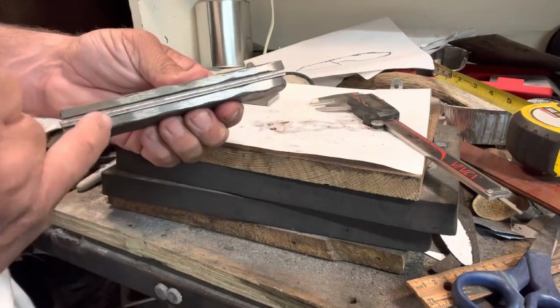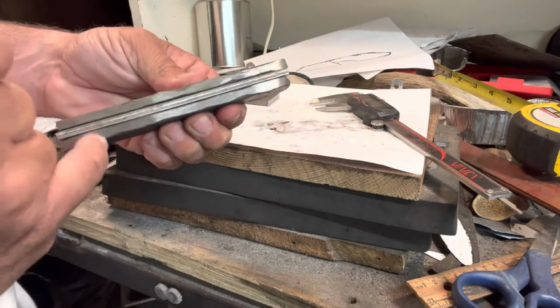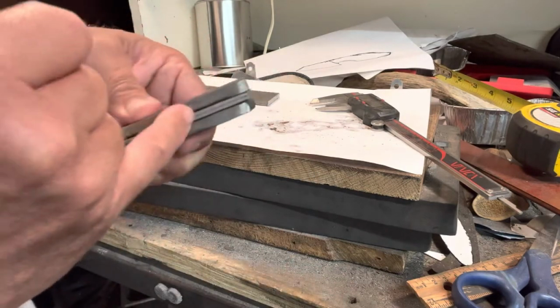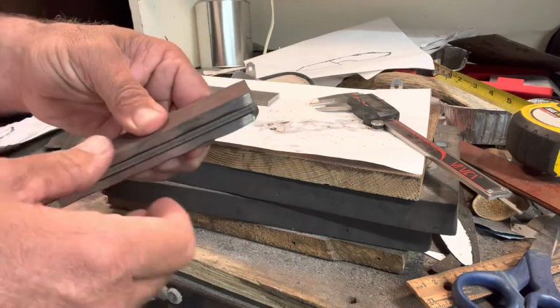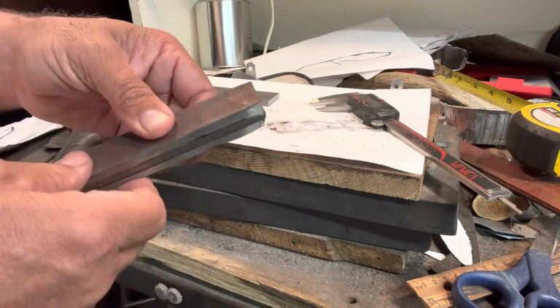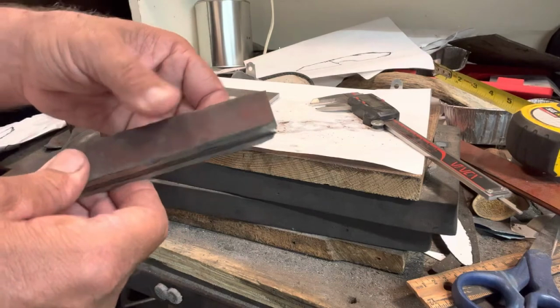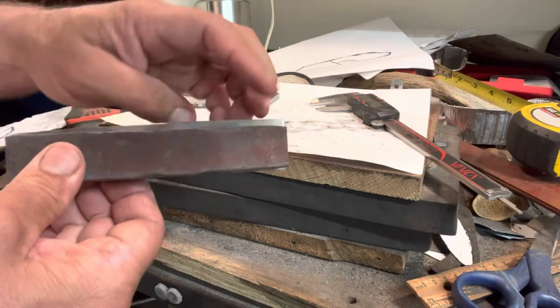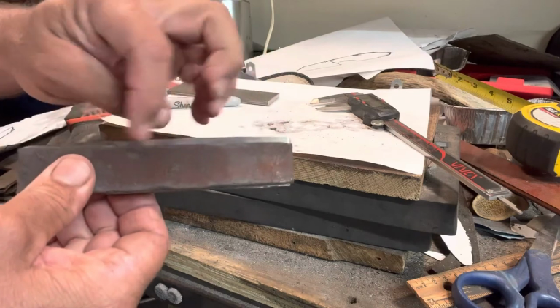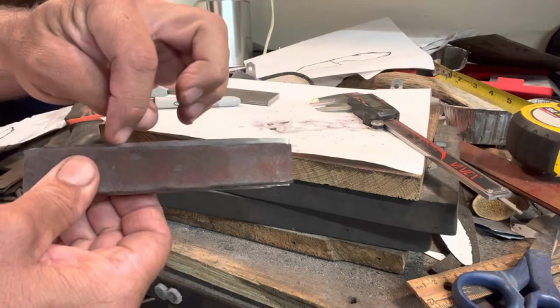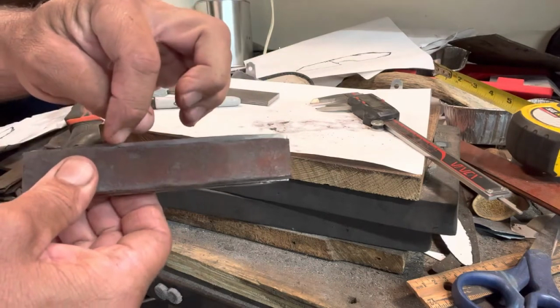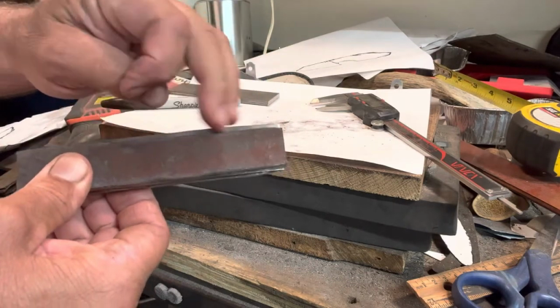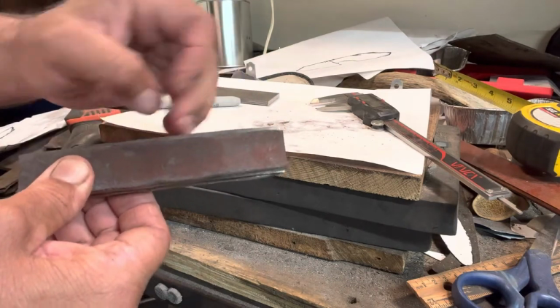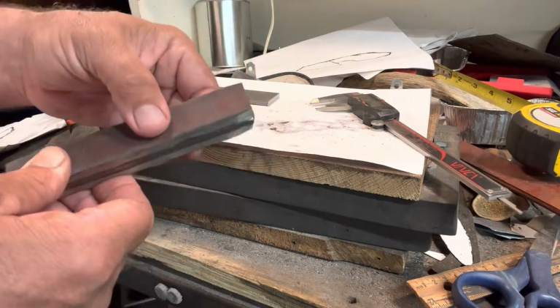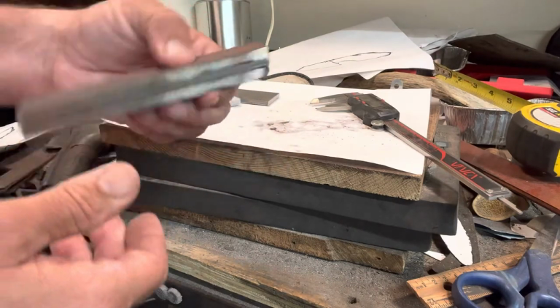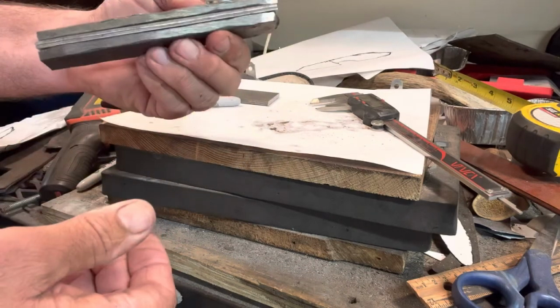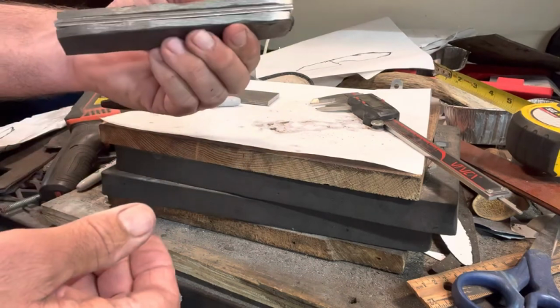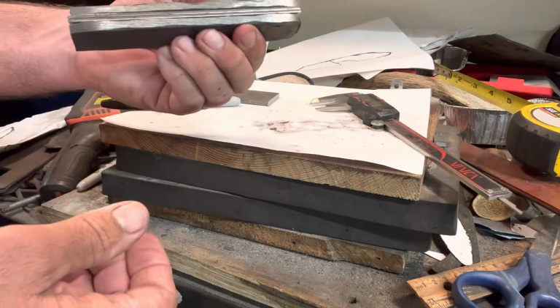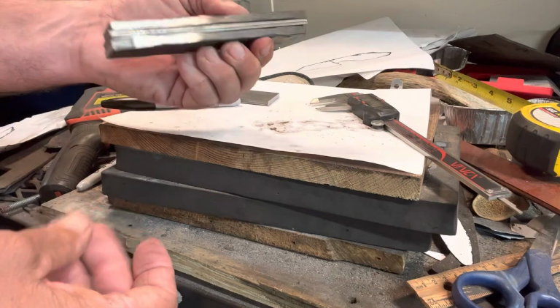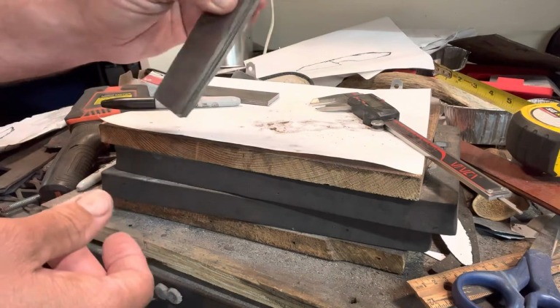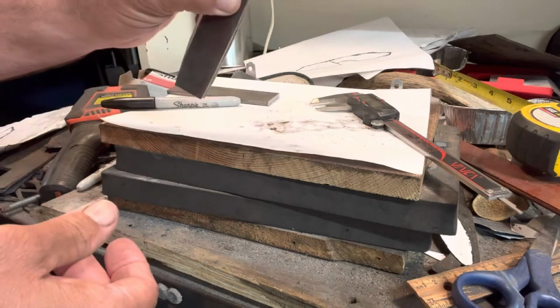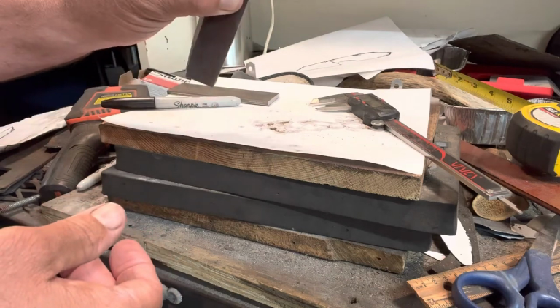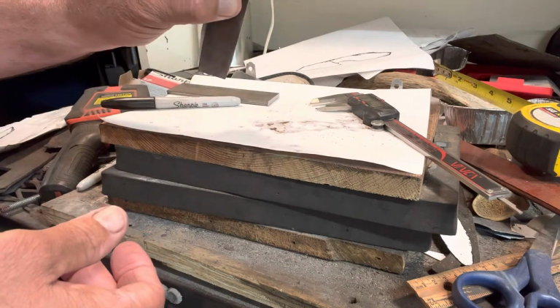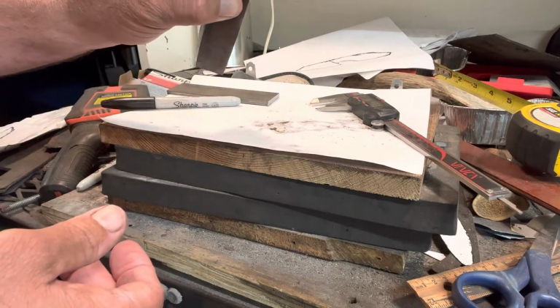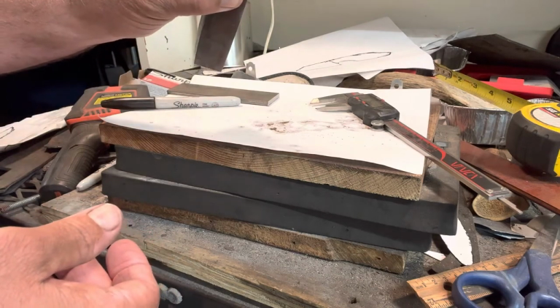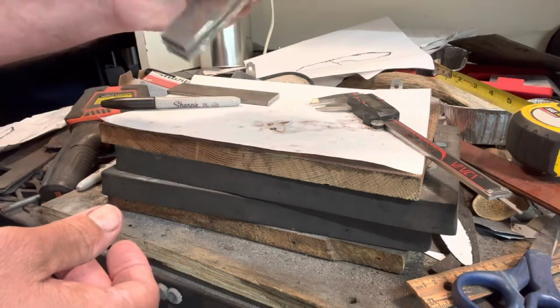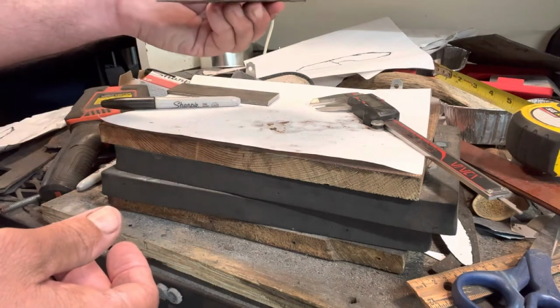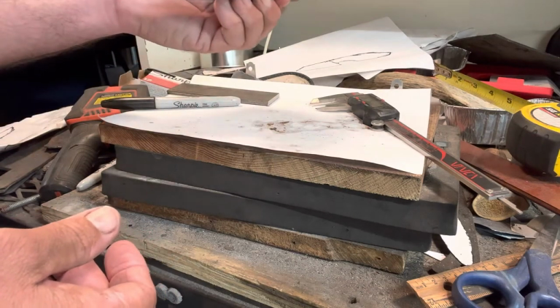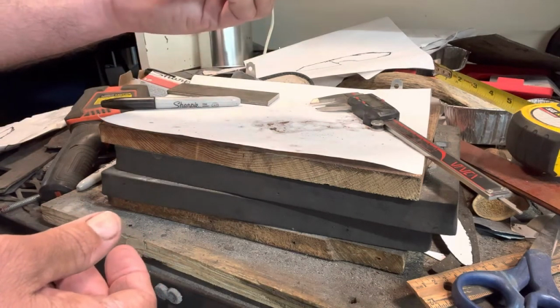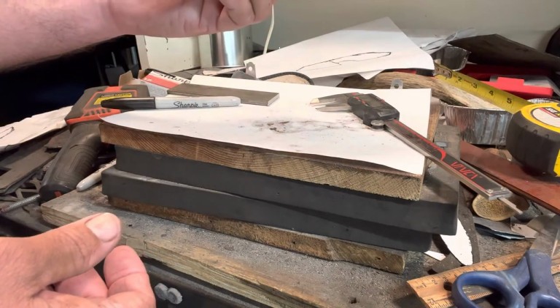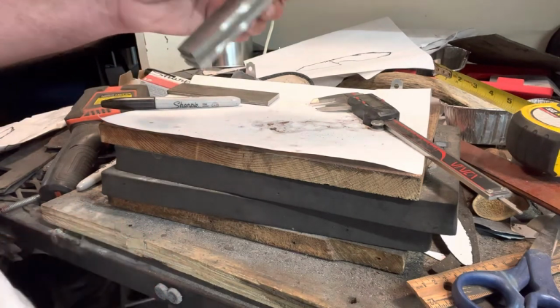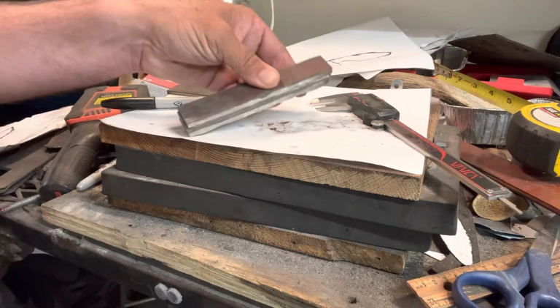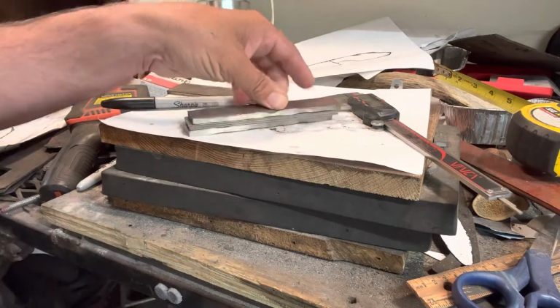I'm going to tack this with a welder, grind off this part, and then the next part you'll see is me putting it in the forge to get good and hot and get our forge weld set.